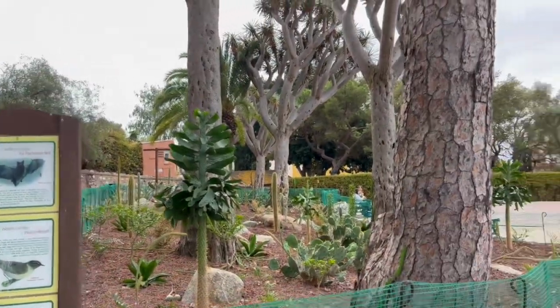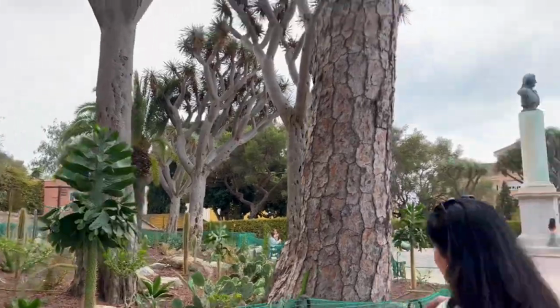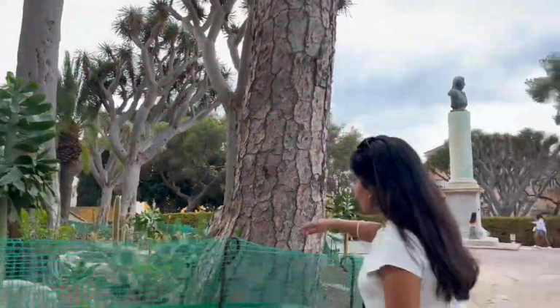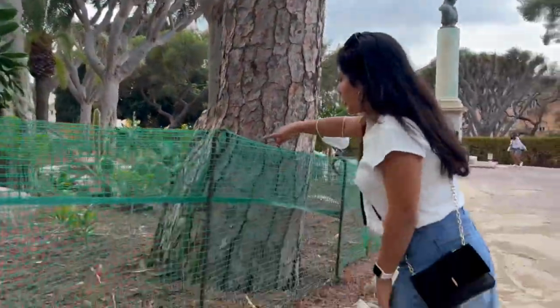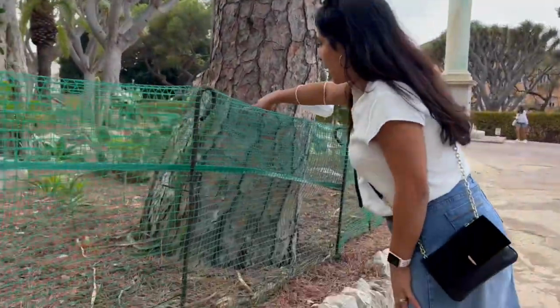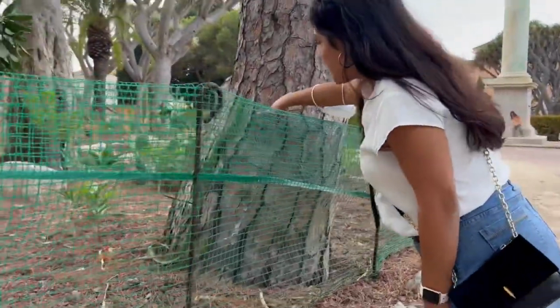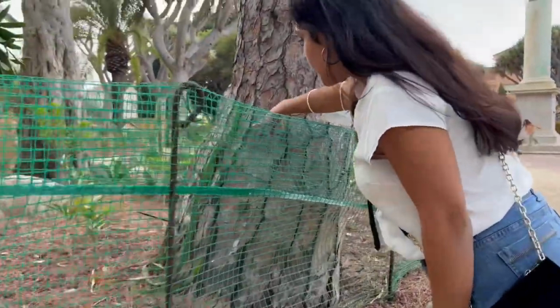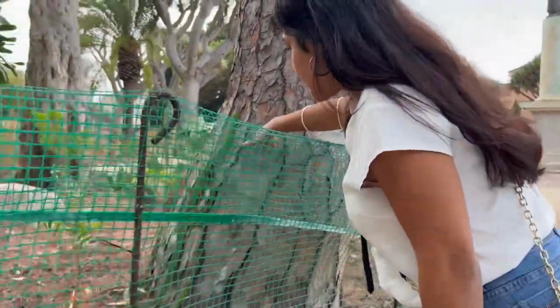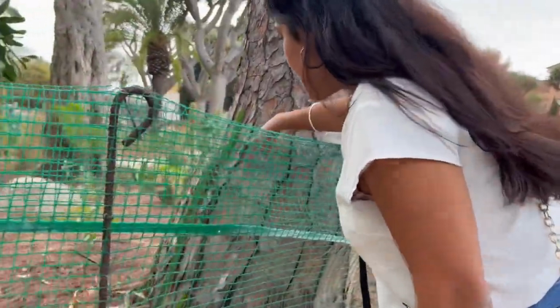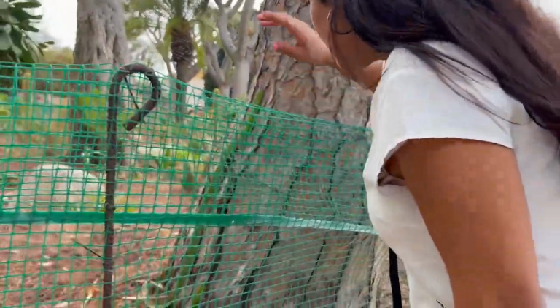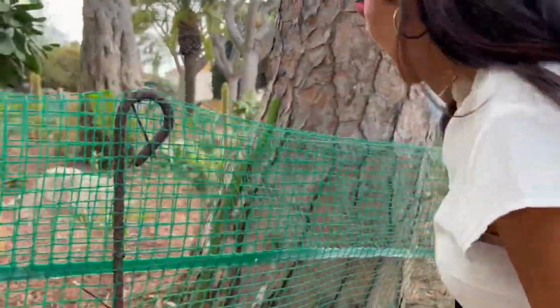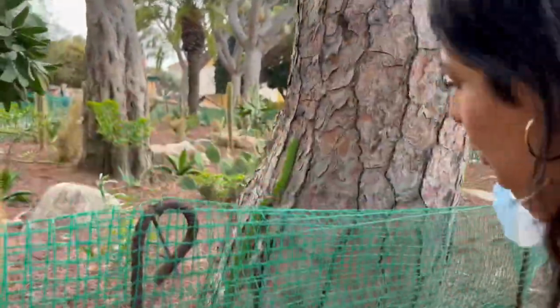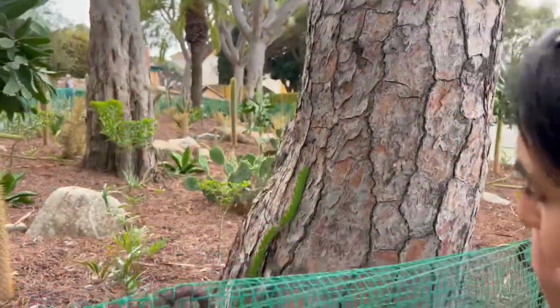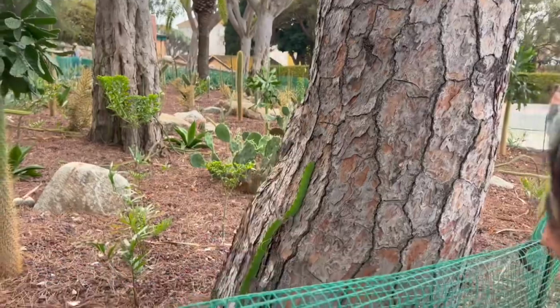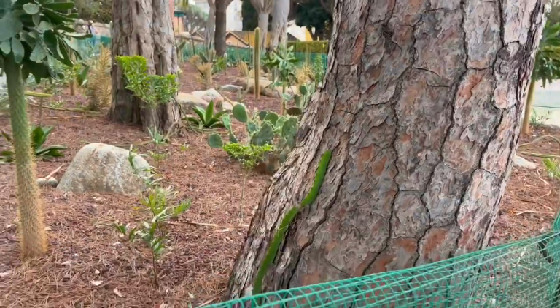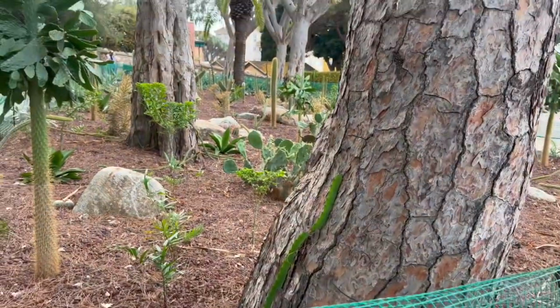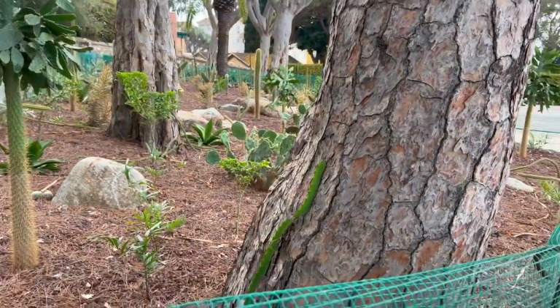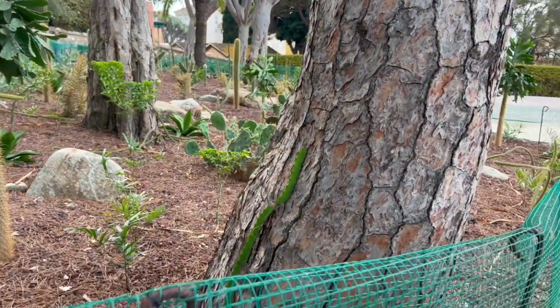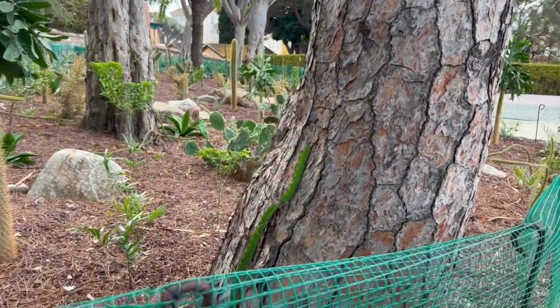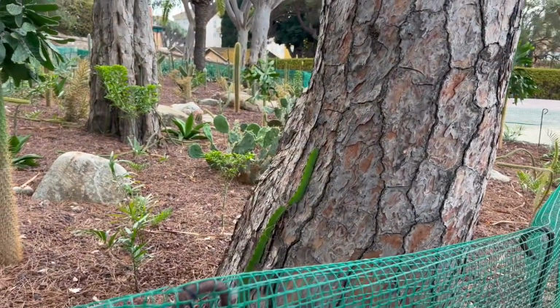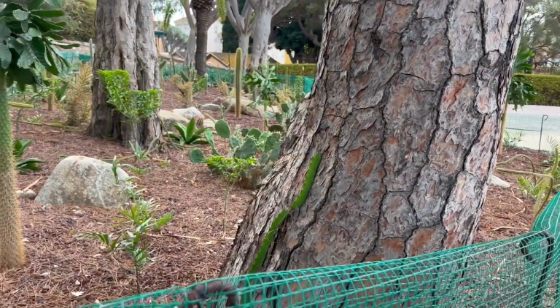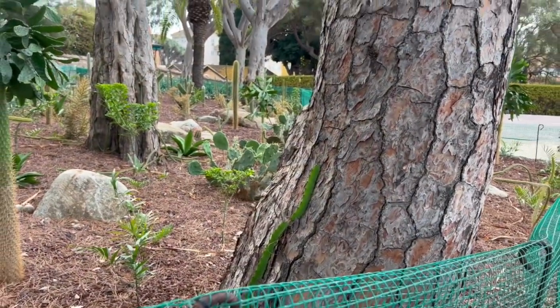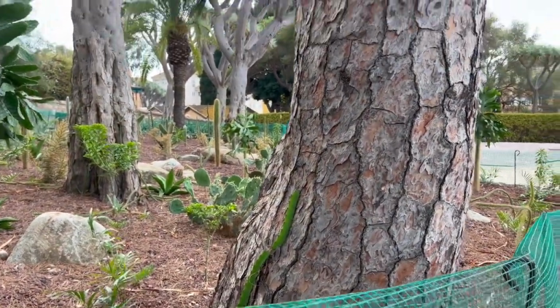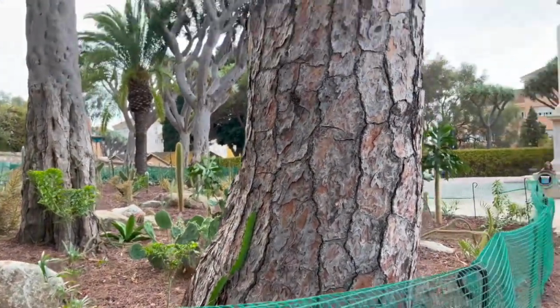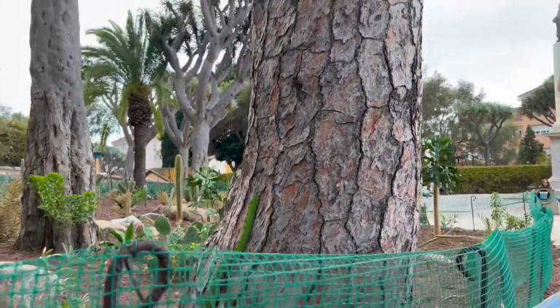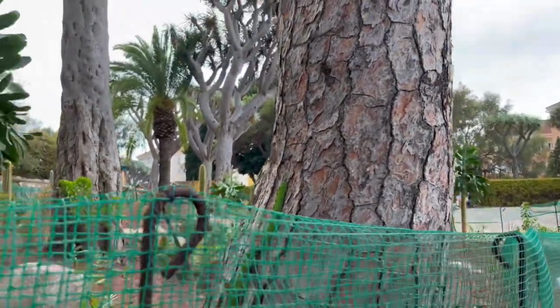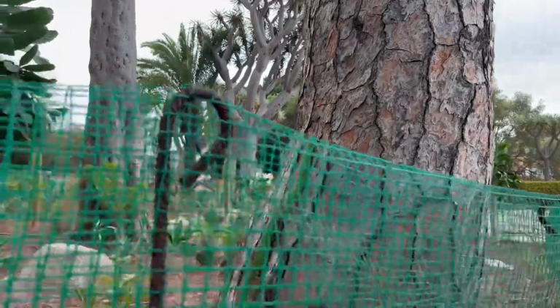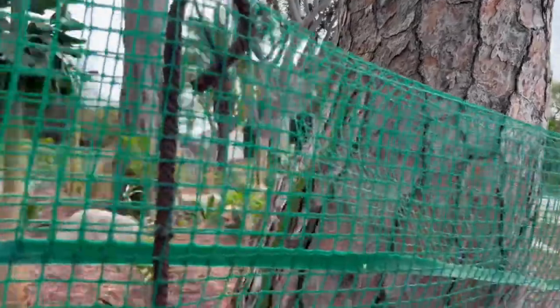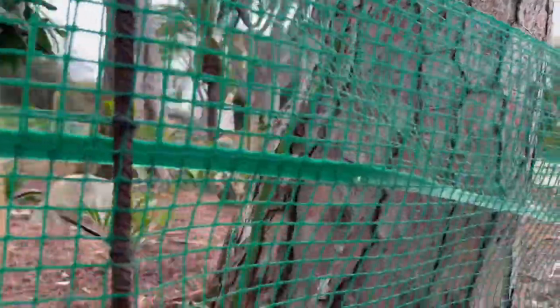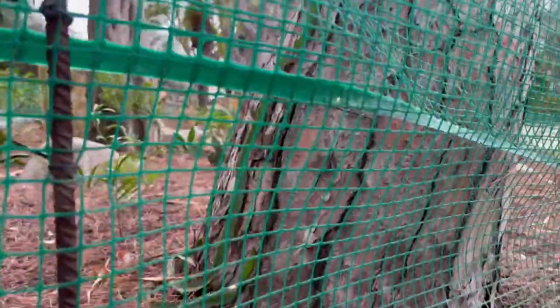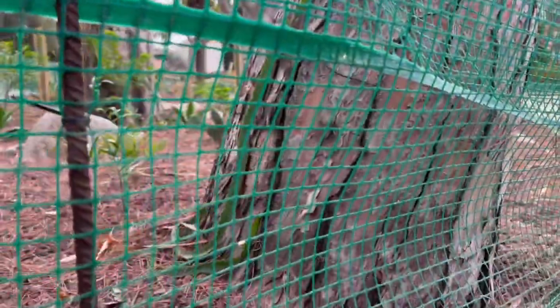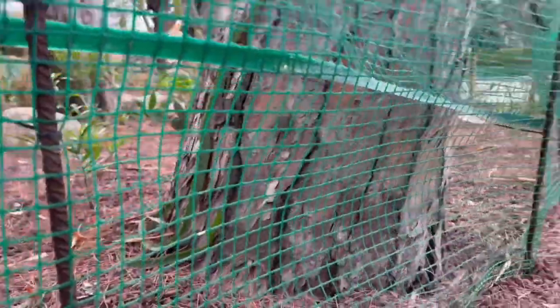Oh, here's some type of jungle cactus growing up that tree. I feel like I have that one — I don't even remember the name right now. That's really cool.